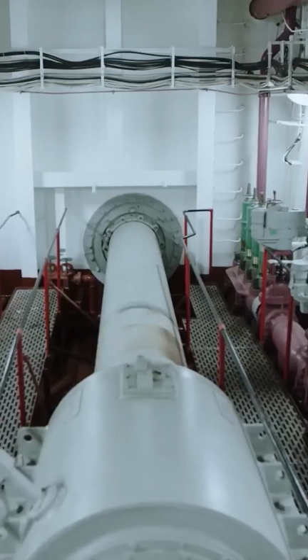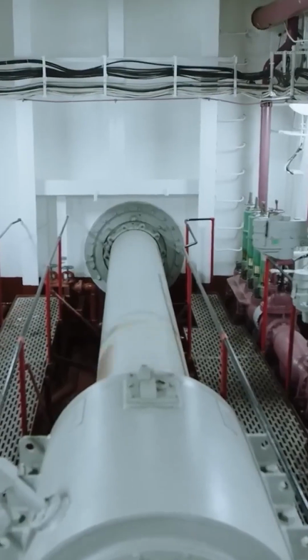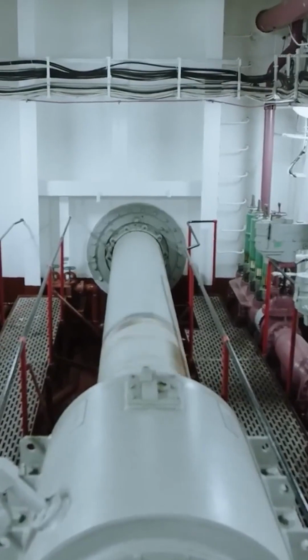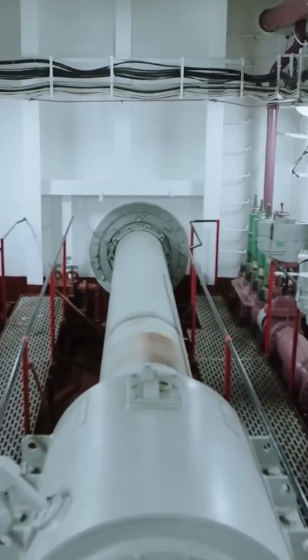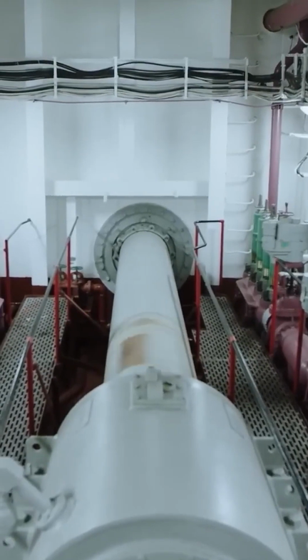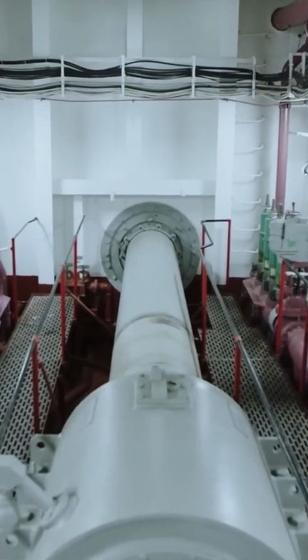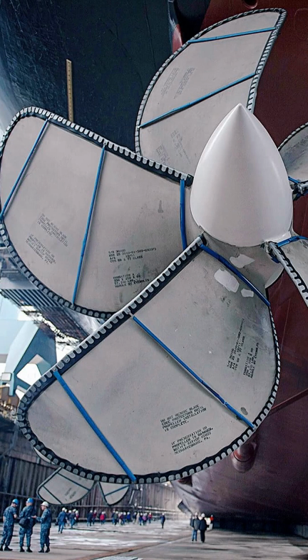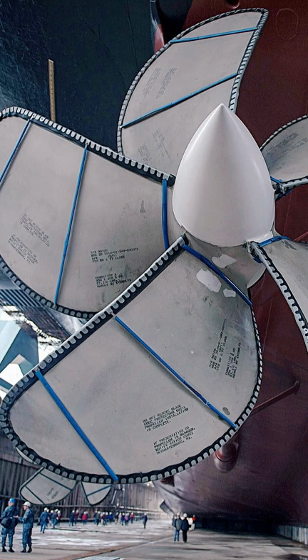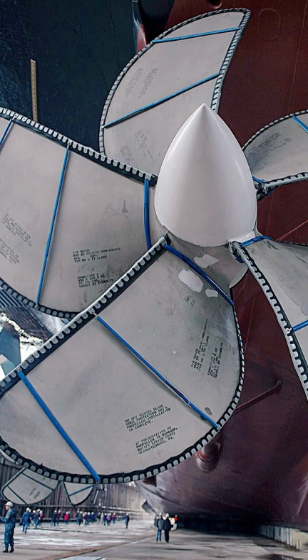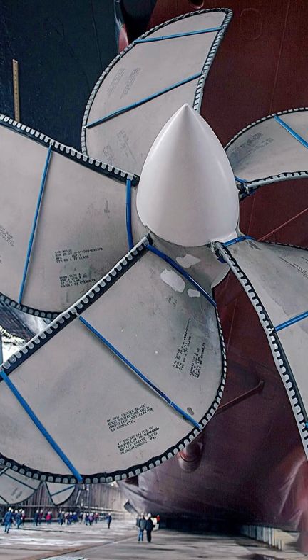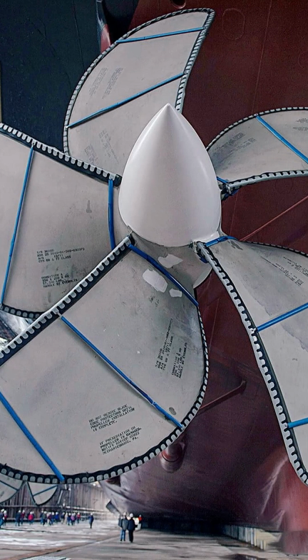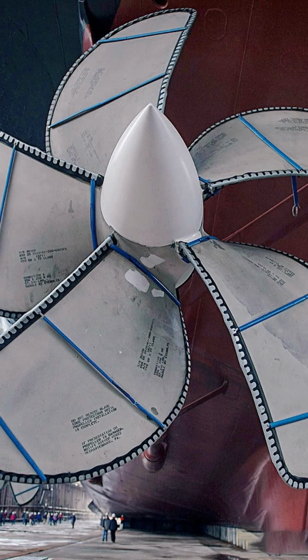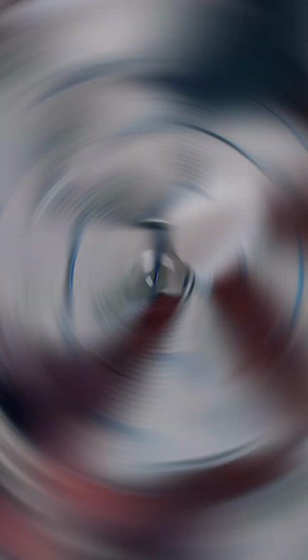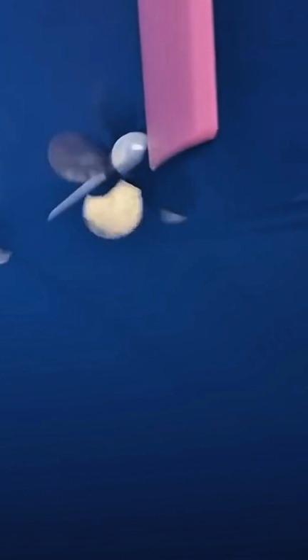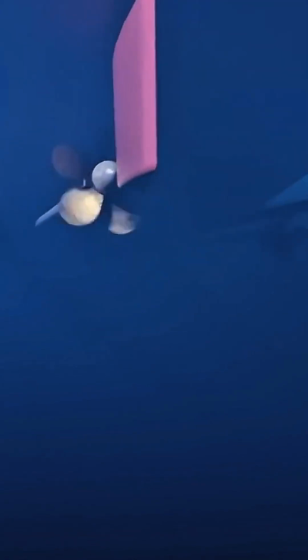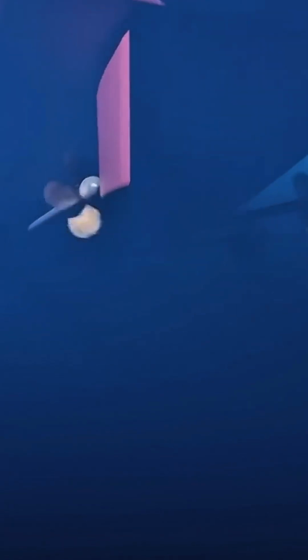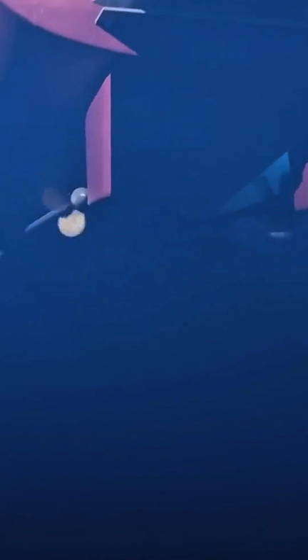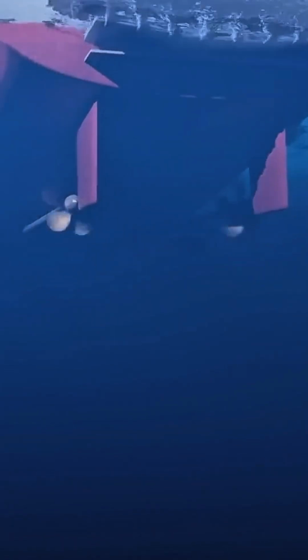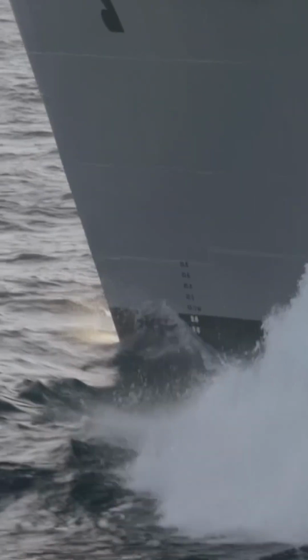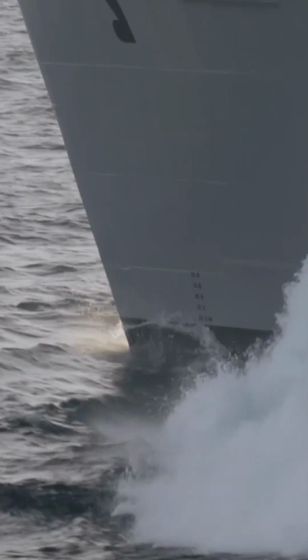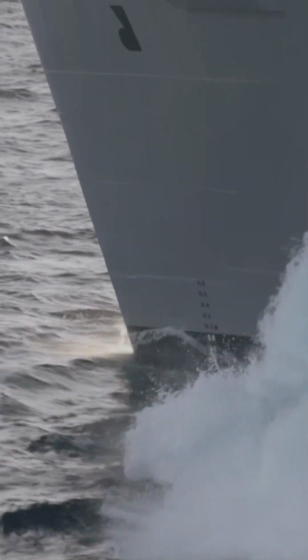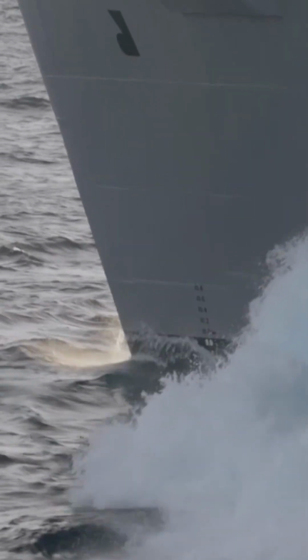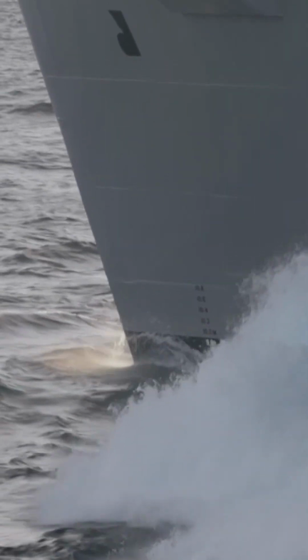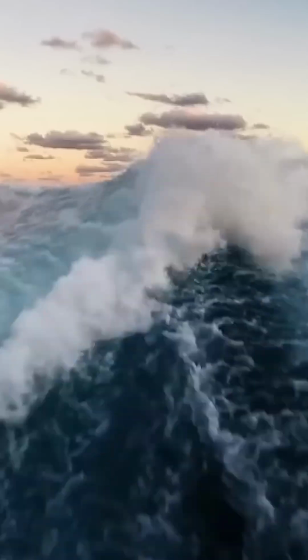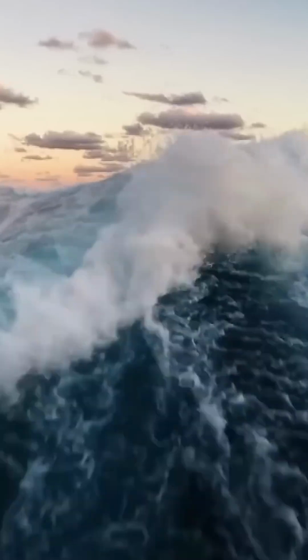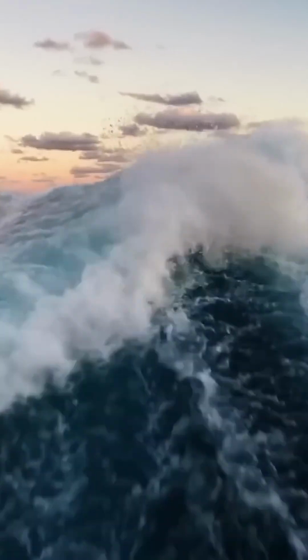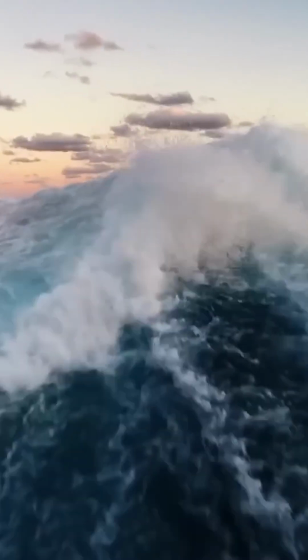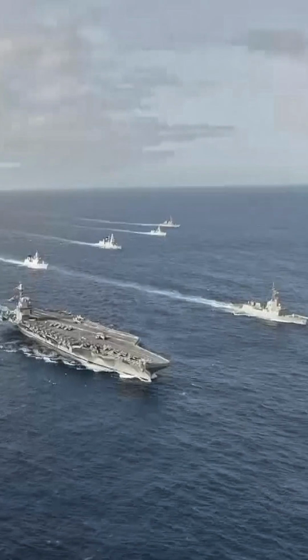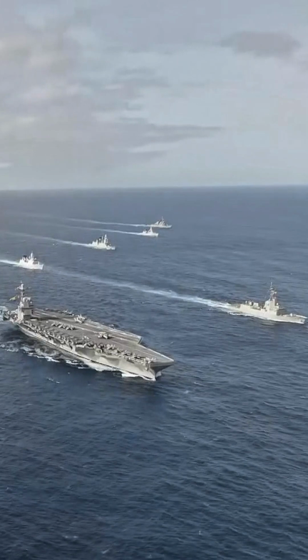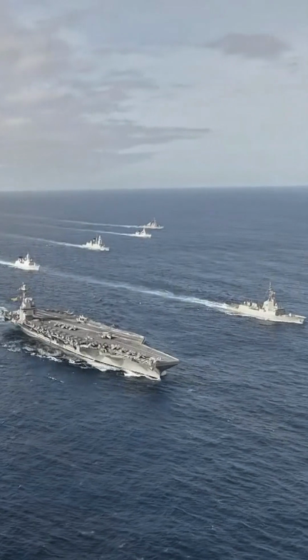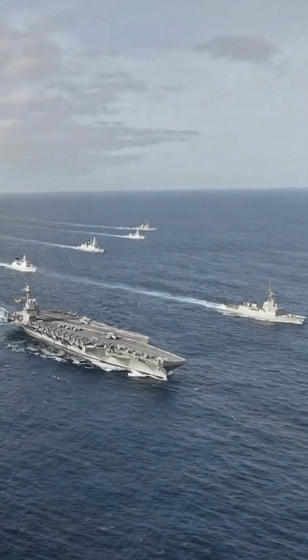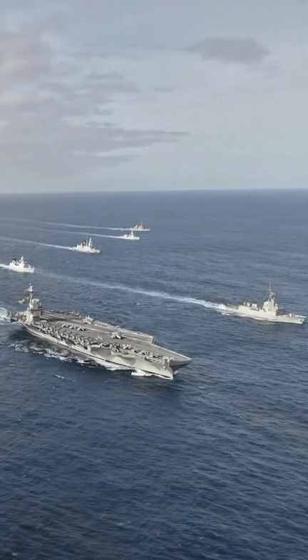they provide enough power to turn its 4 massive 21-feet diameter propellers, allowing the vessel to reach speeds in excess of 30 knots, with no requirement to stop and refuel for 25 years.